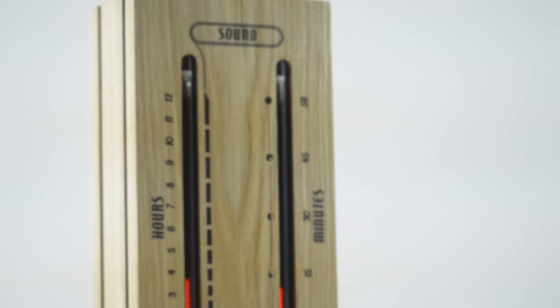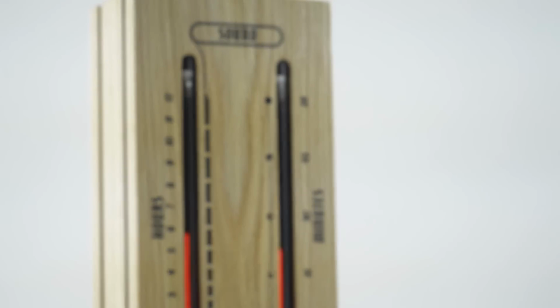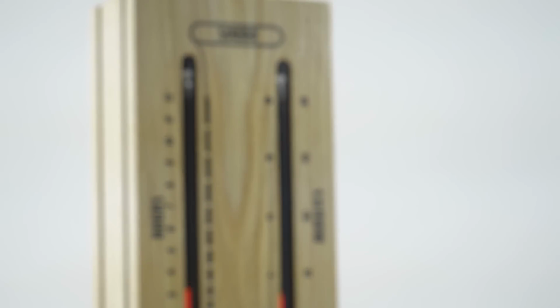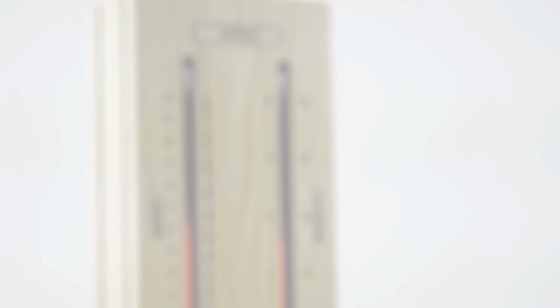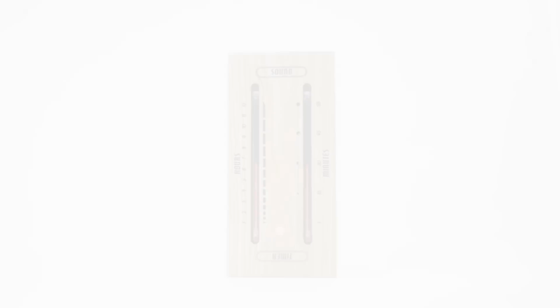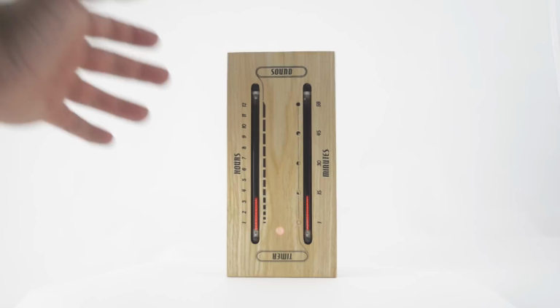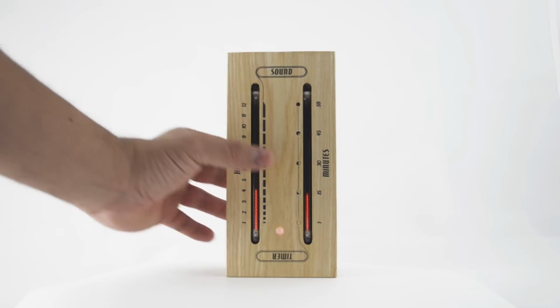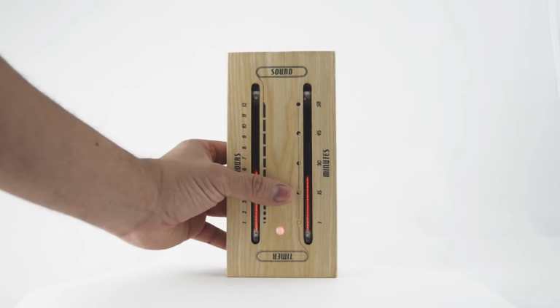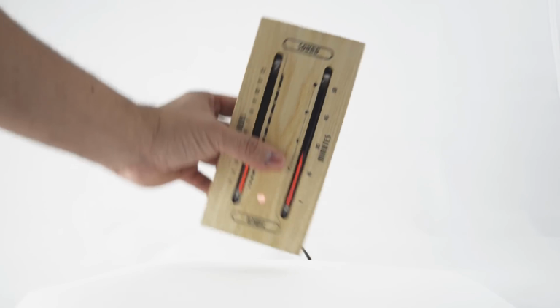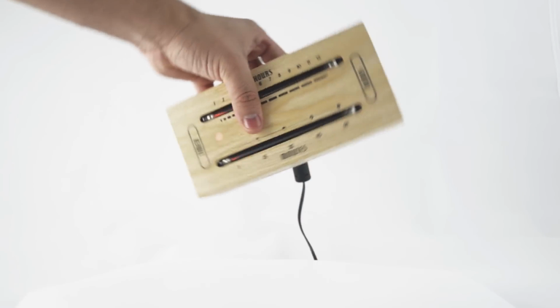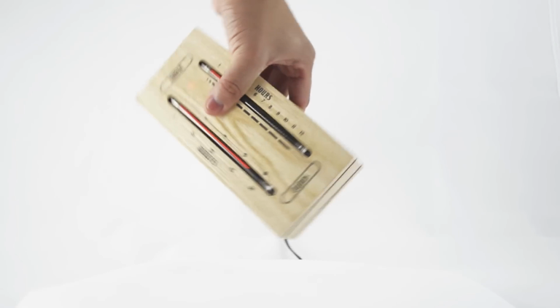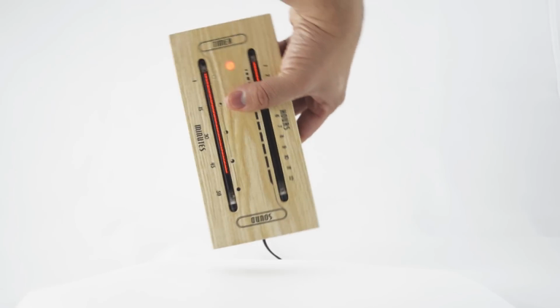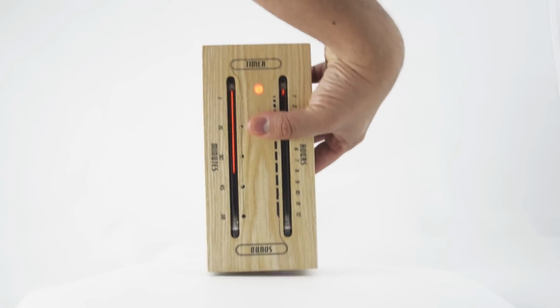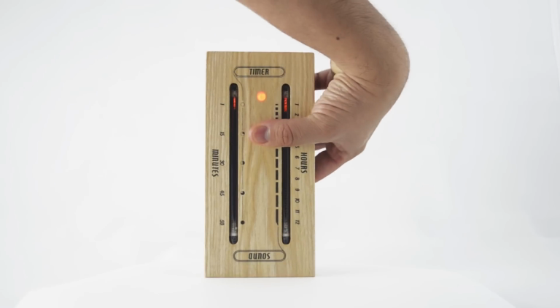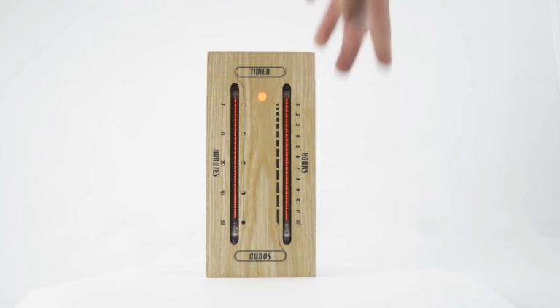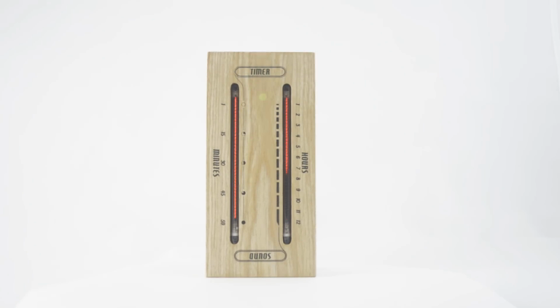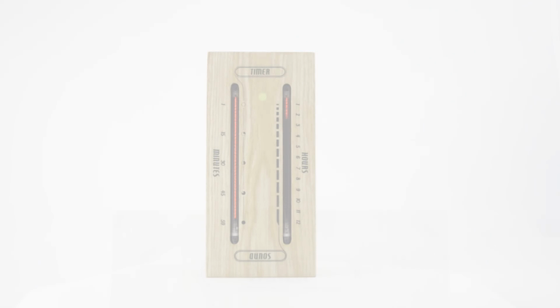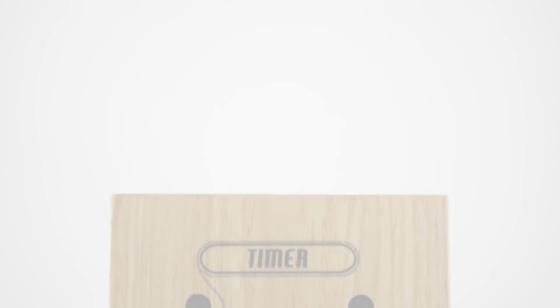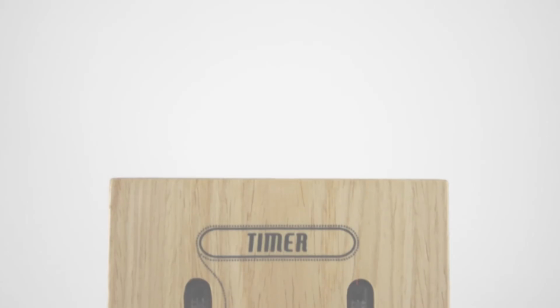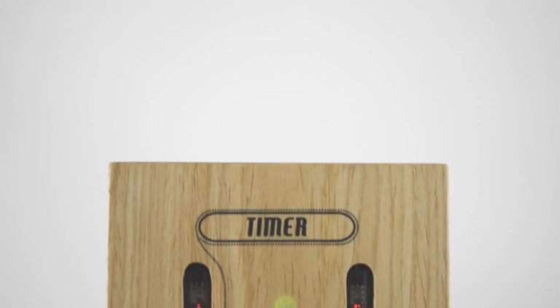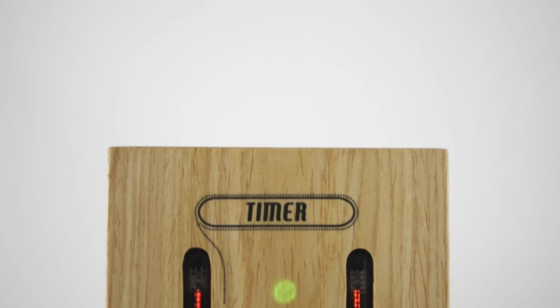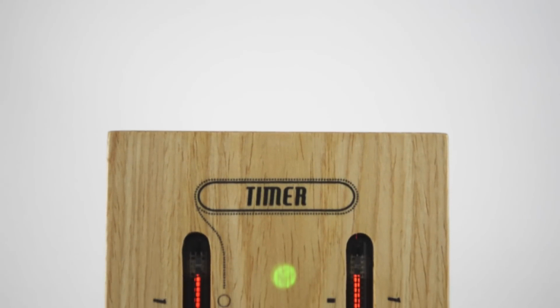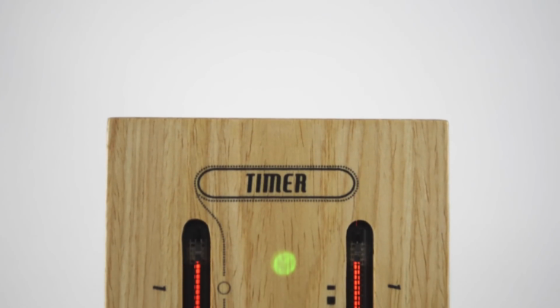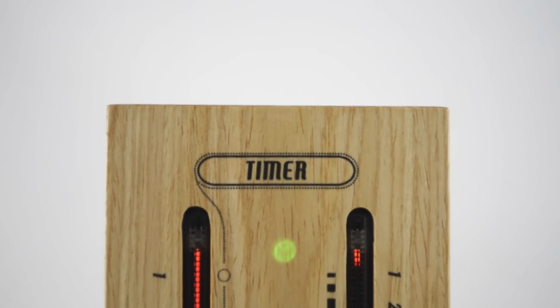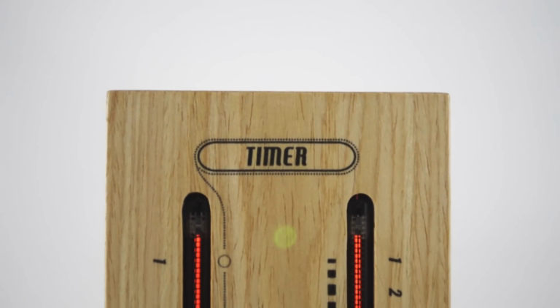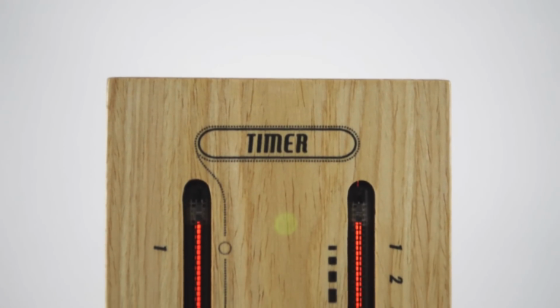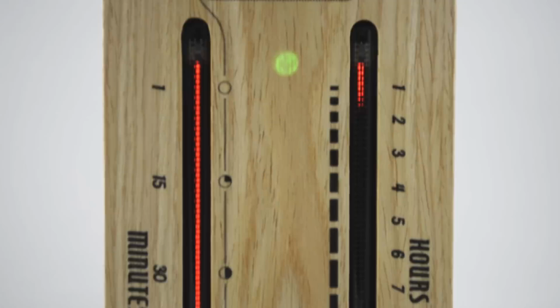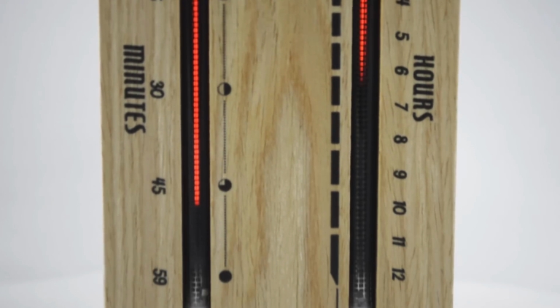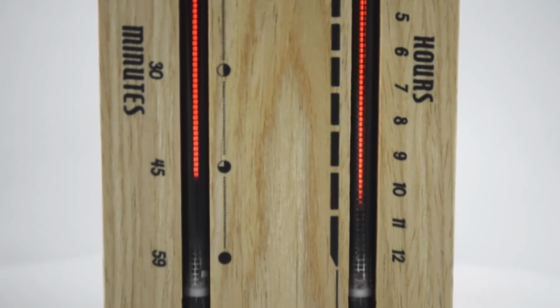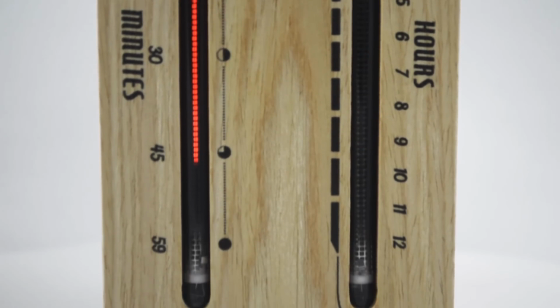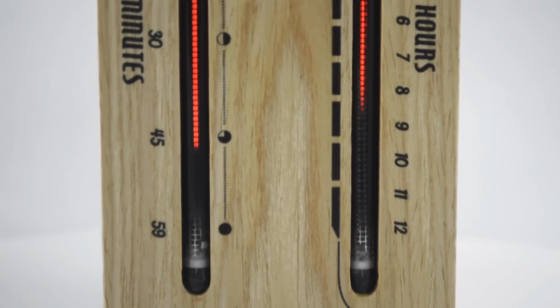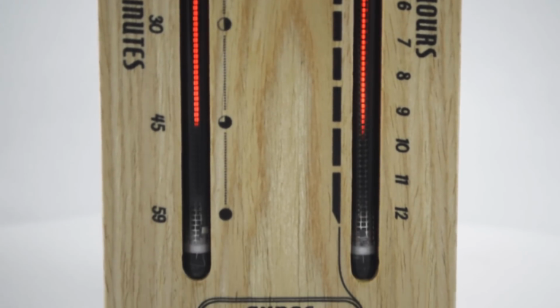In the vertical position with the LED at the top, it acts as a timer. The timer can be set to count down from one, five, or ten minutes using the buttons on the back, and is accompanied by a mesmerizing pendulum effect.